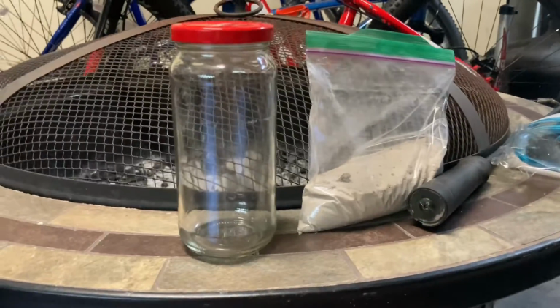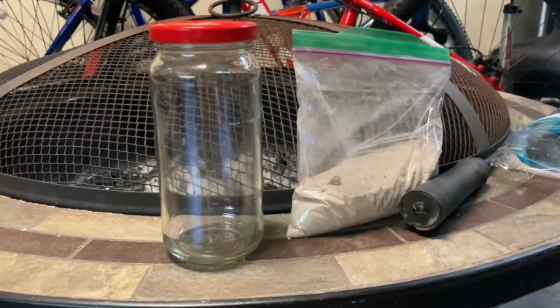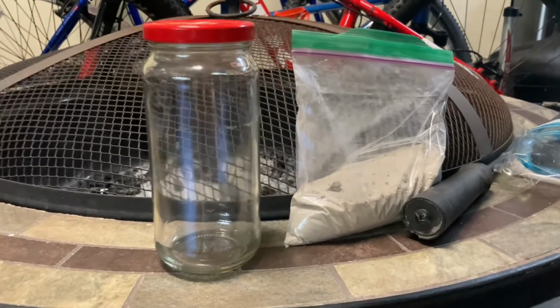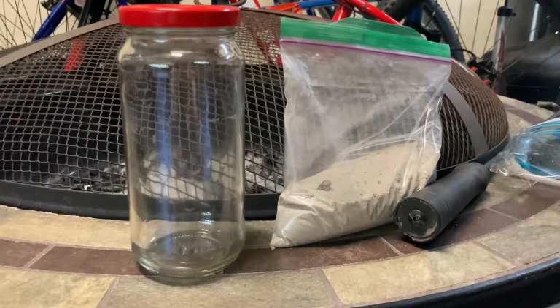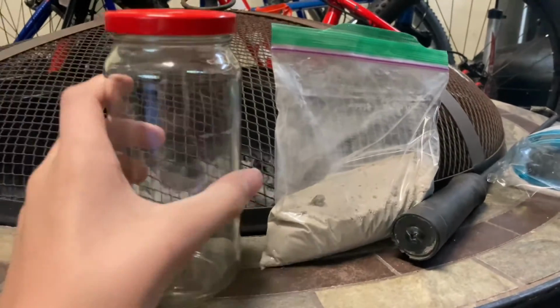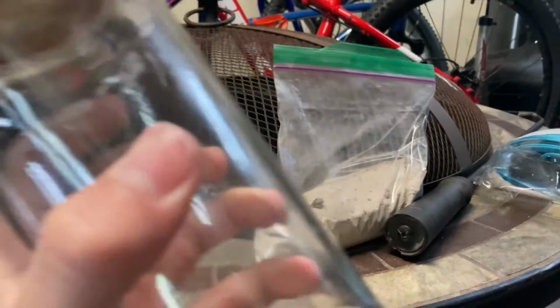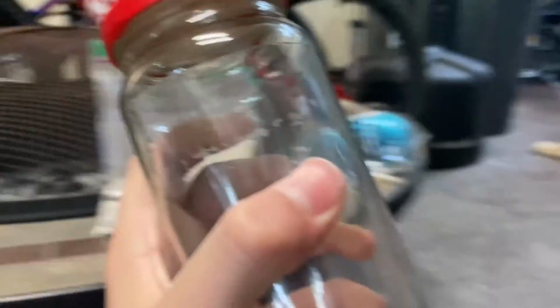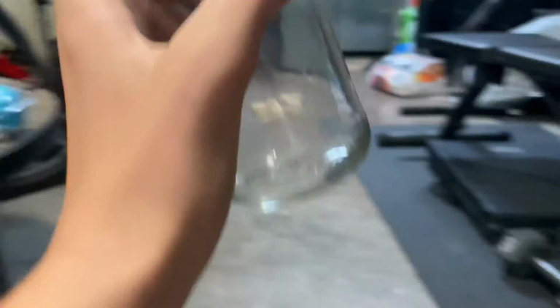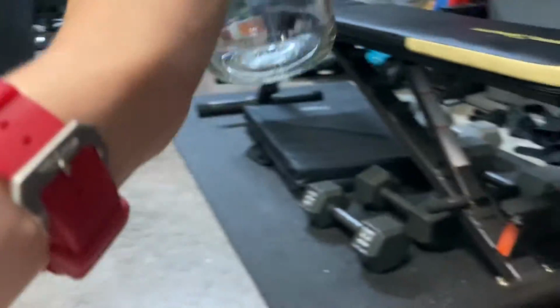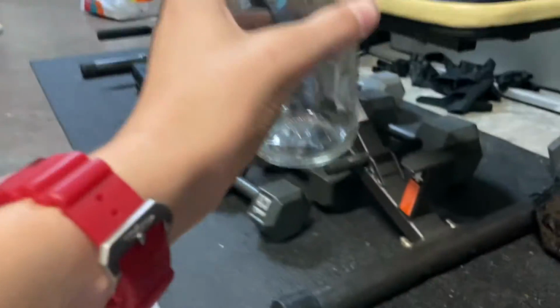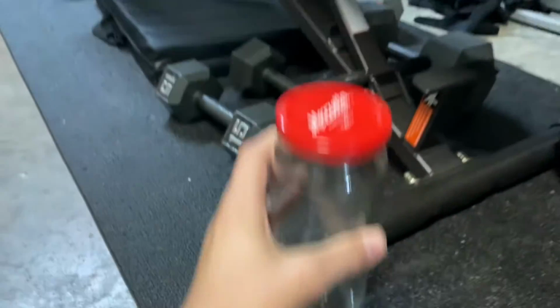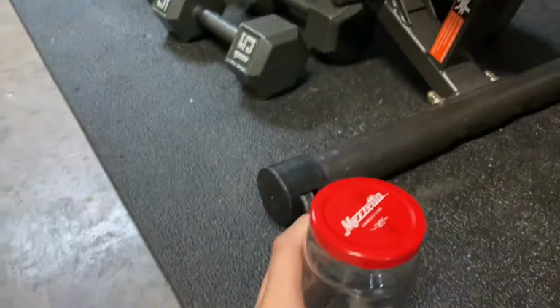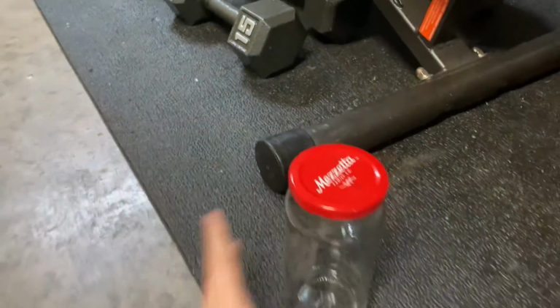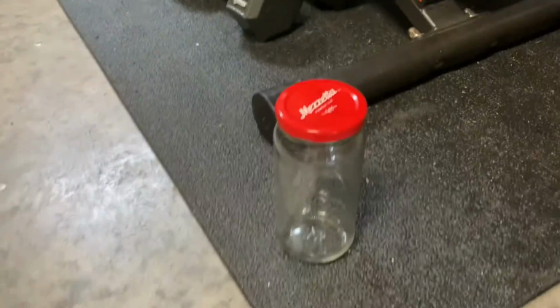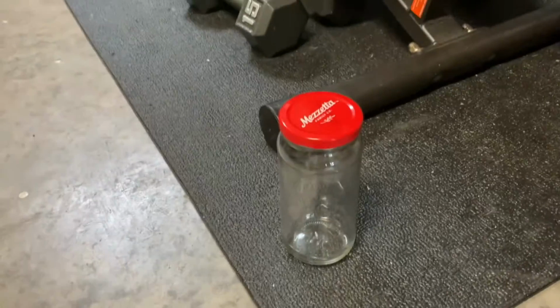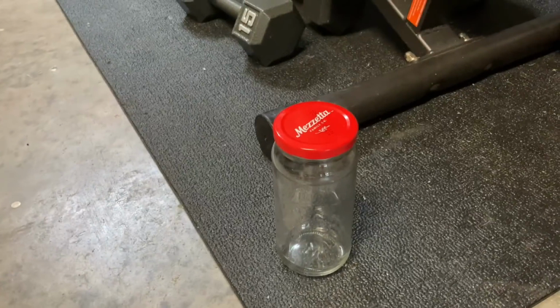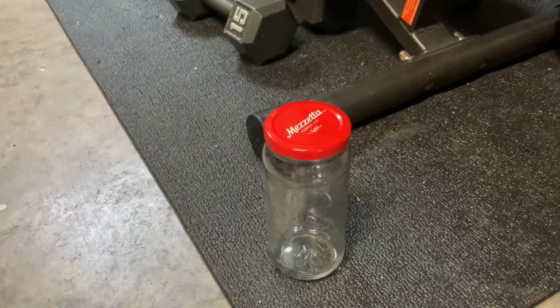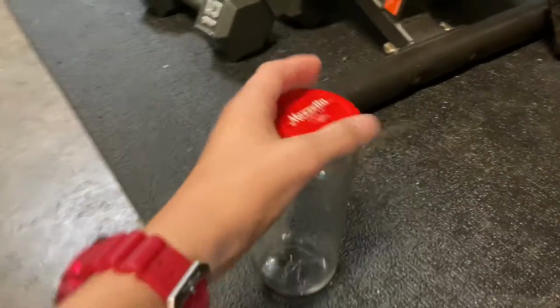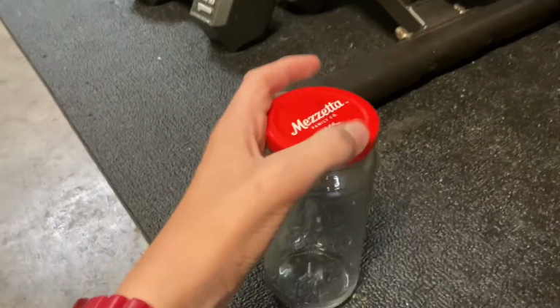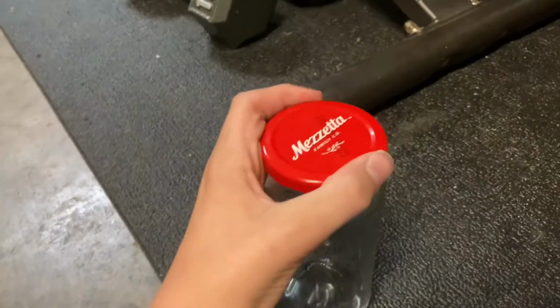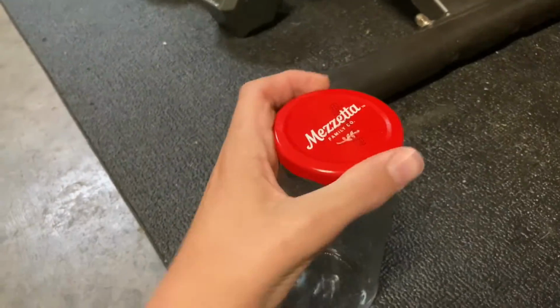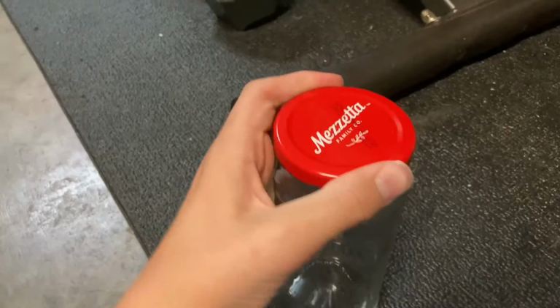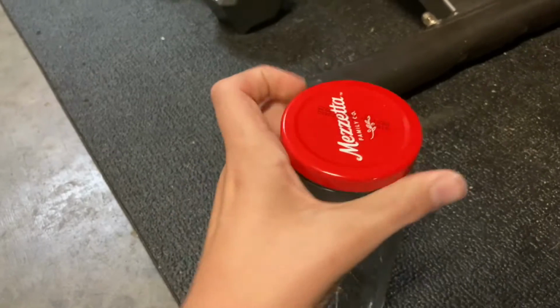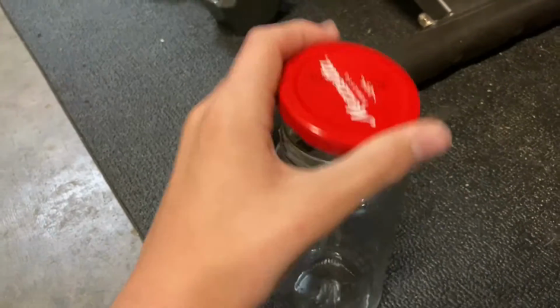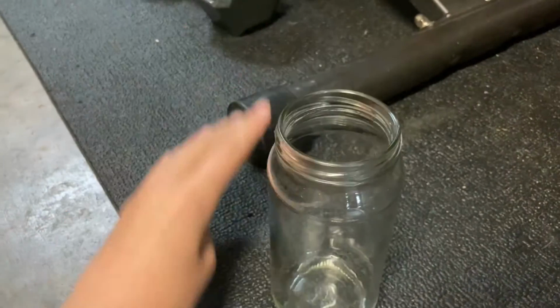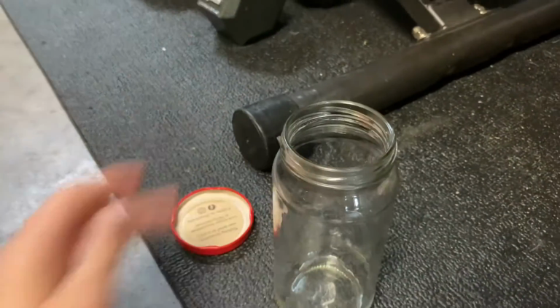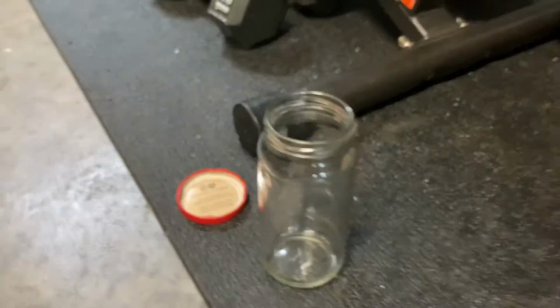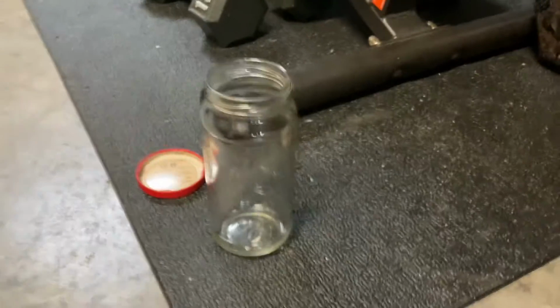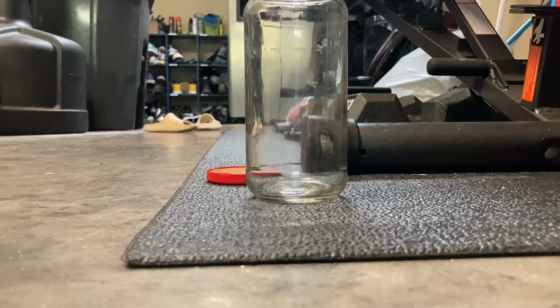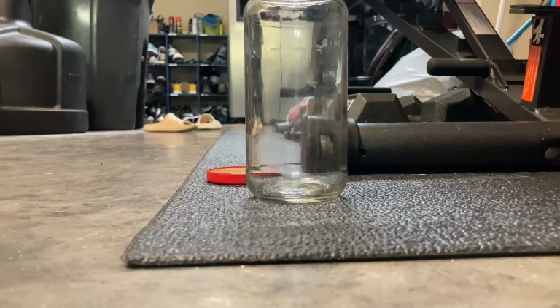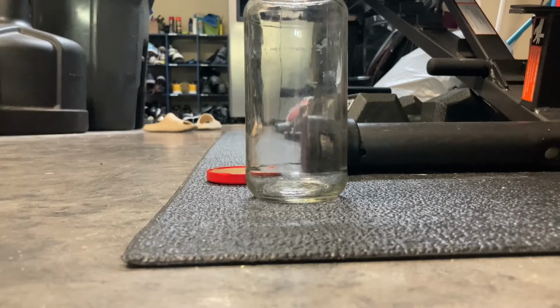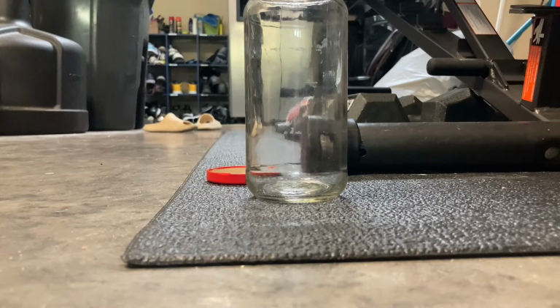So what you're going to want to do is just take your mason jar, set it down, and pop the lid off. Now you have this.